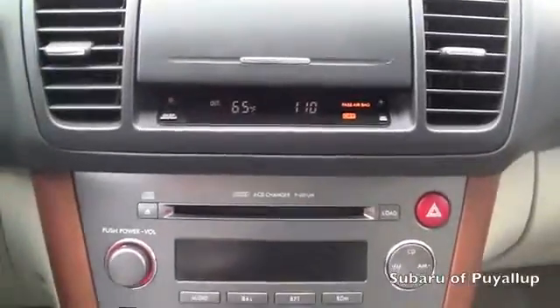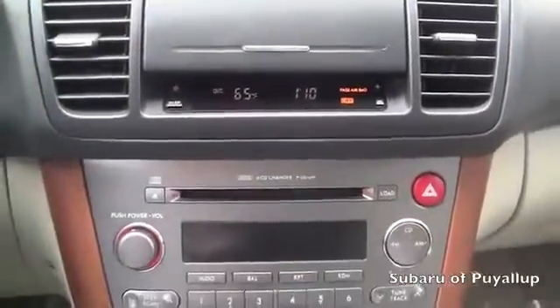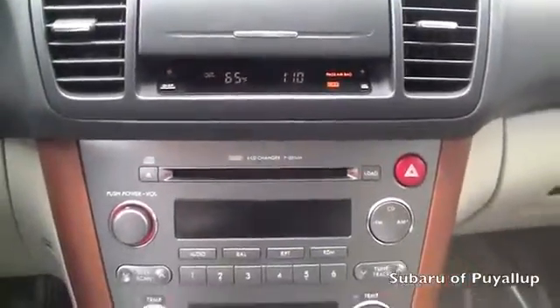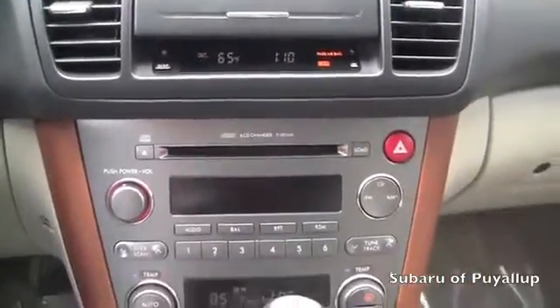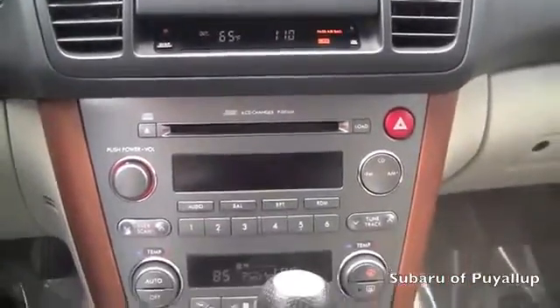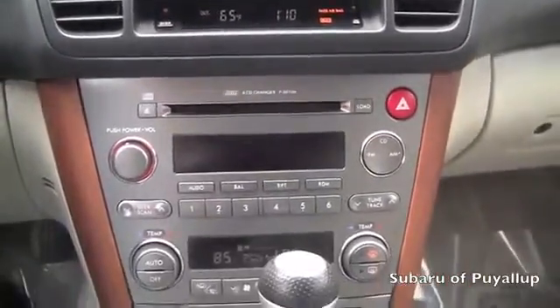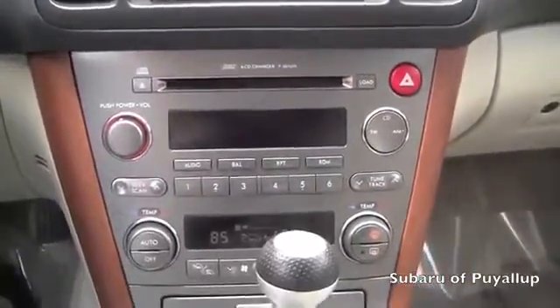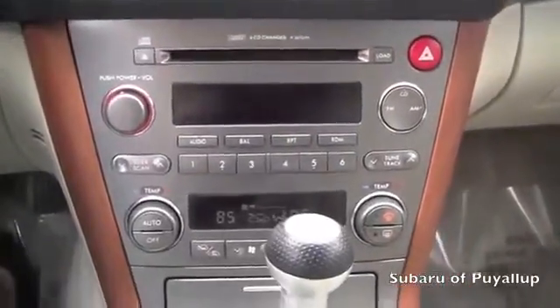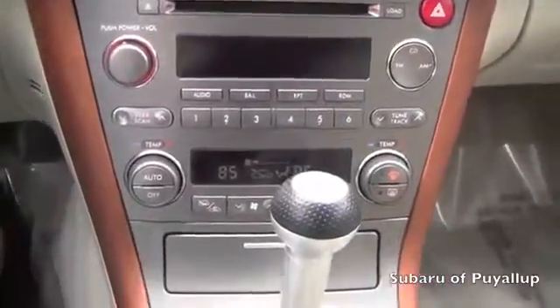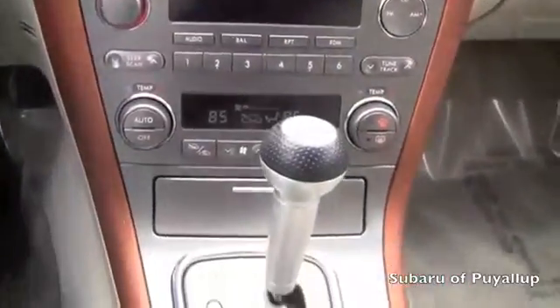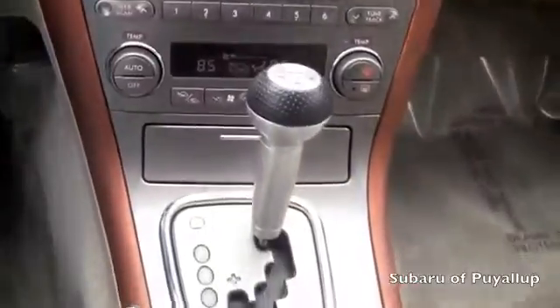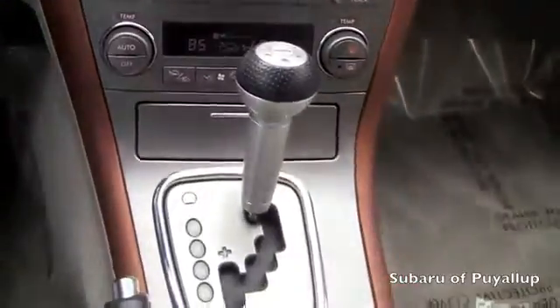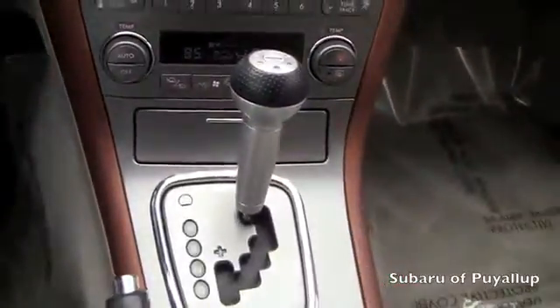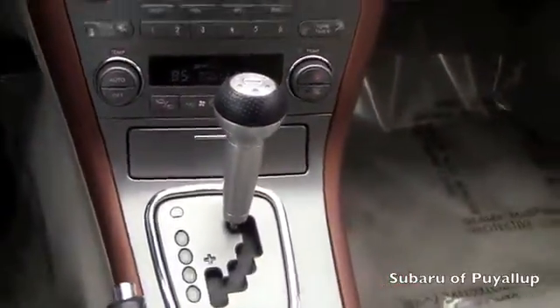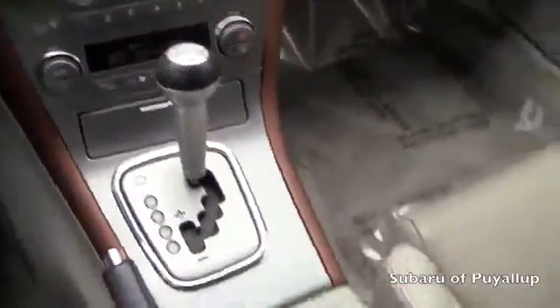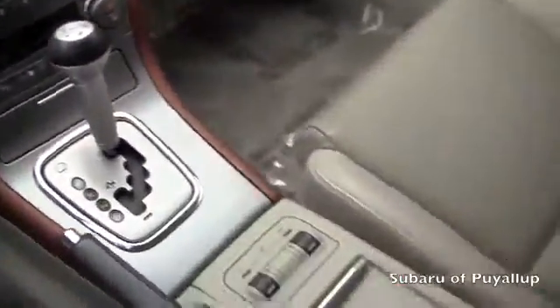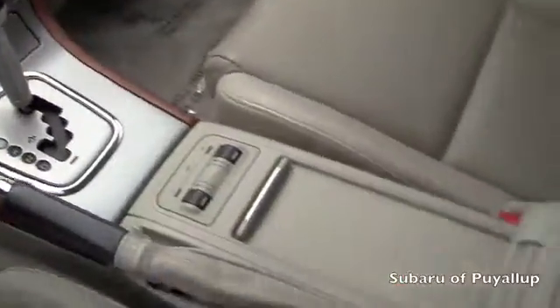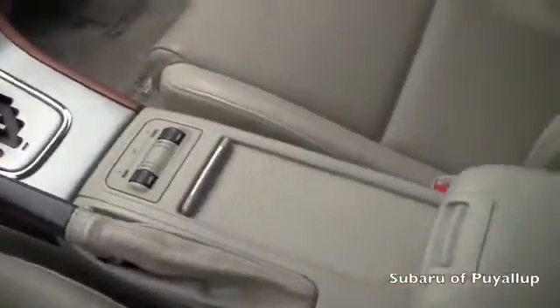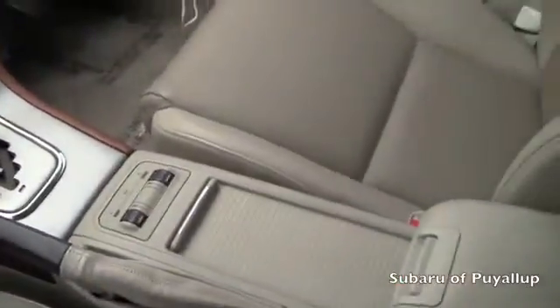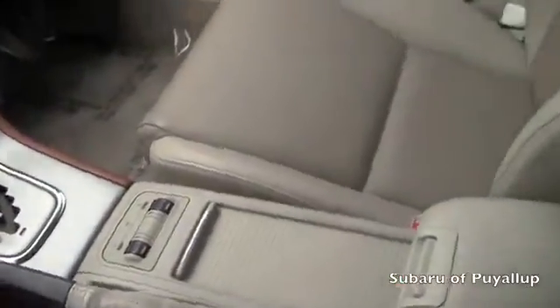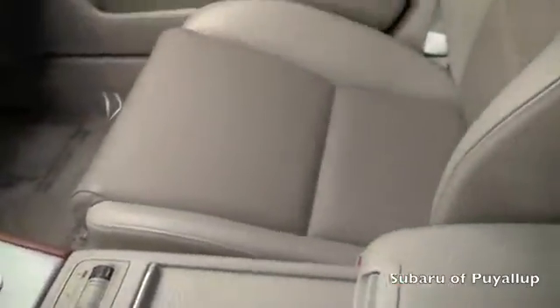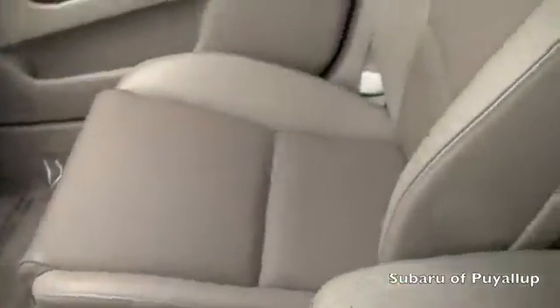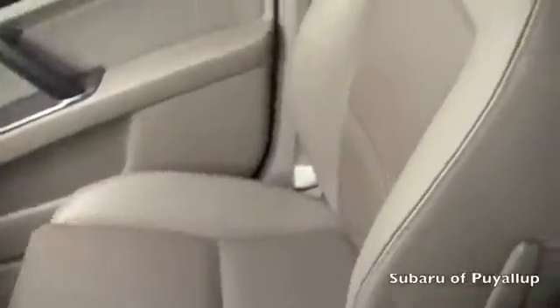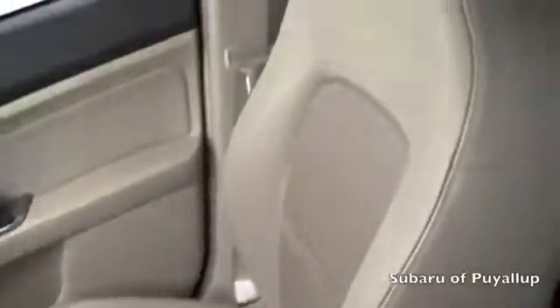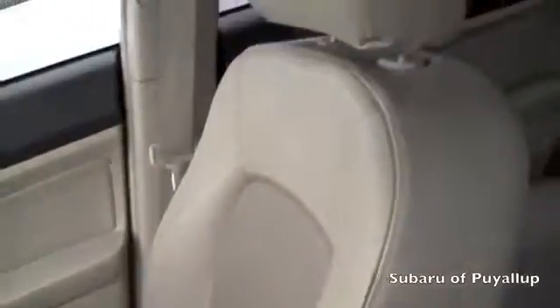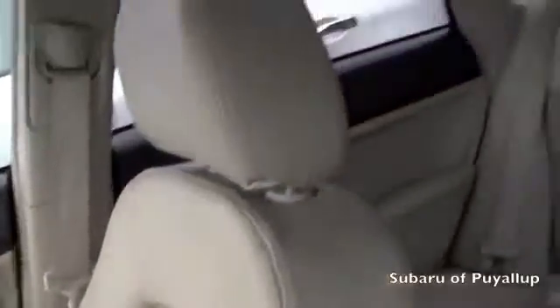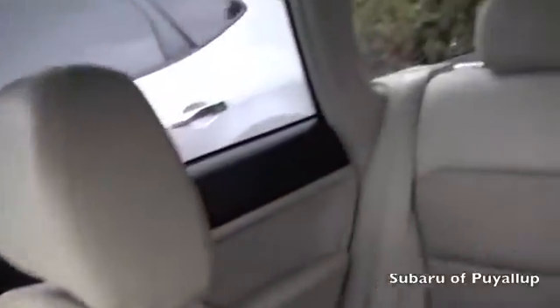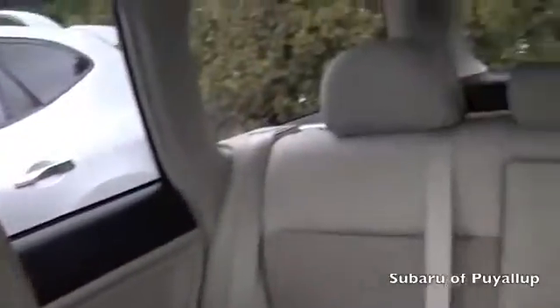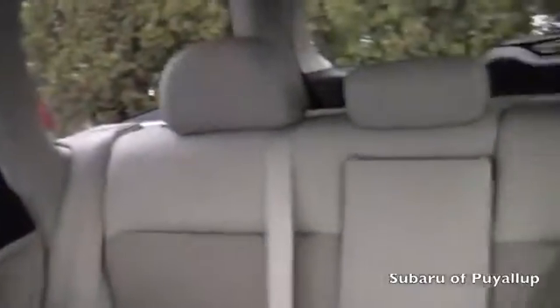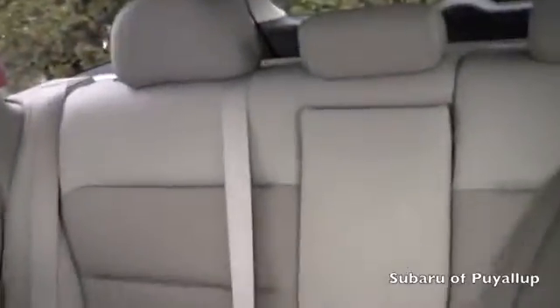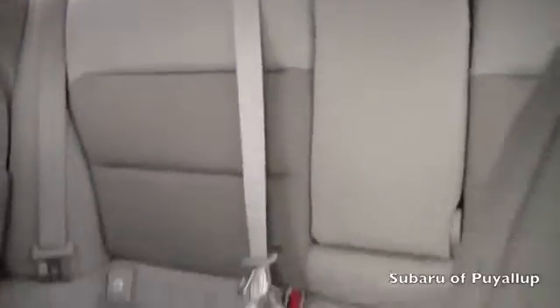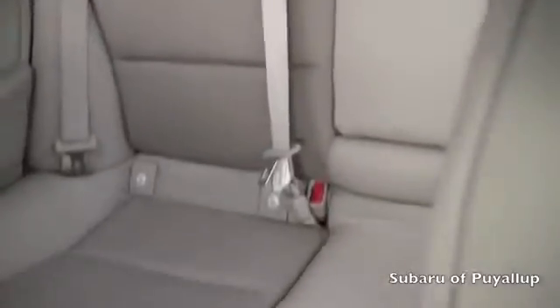Whoever had this previously really took amazing care of it. The seats are leather and heated in the front. It's in great condition.